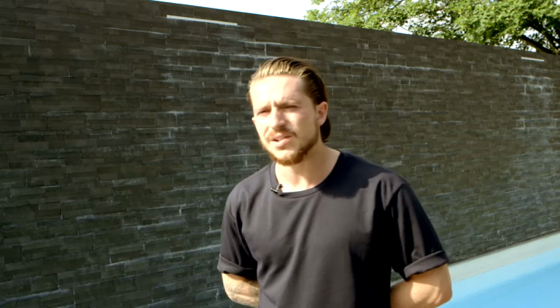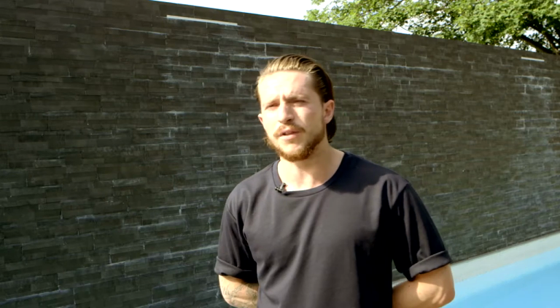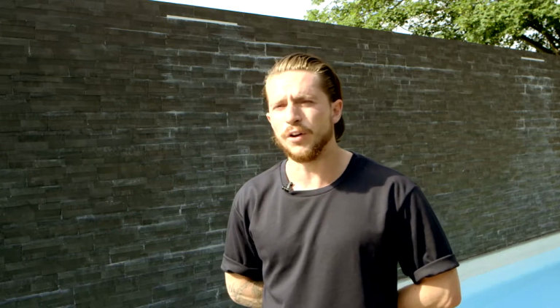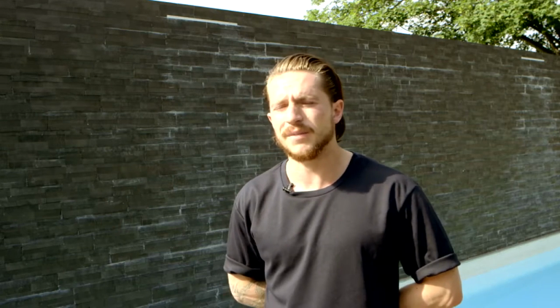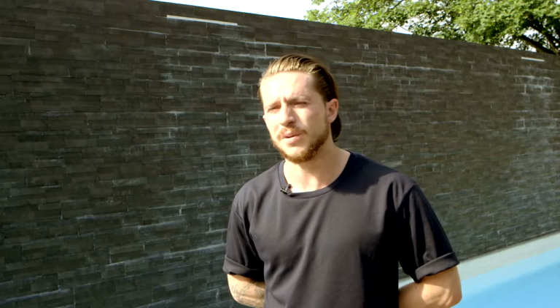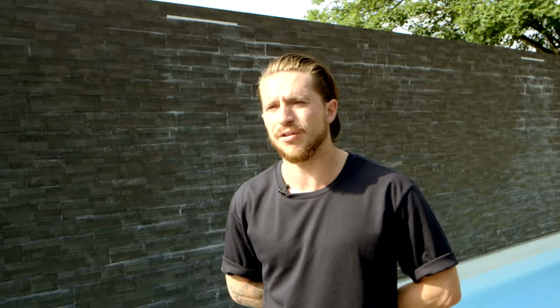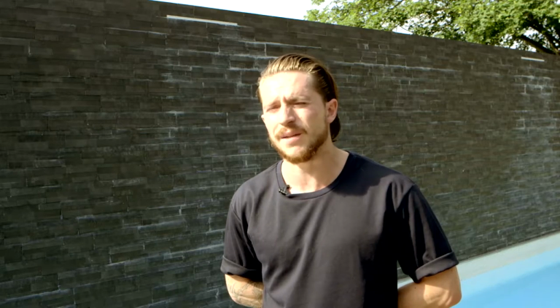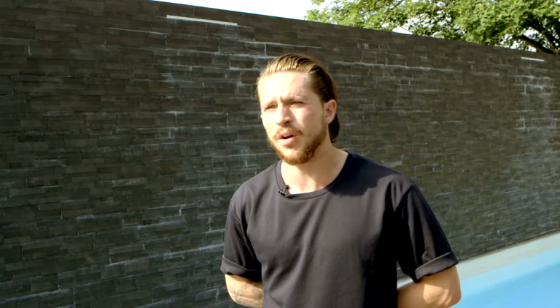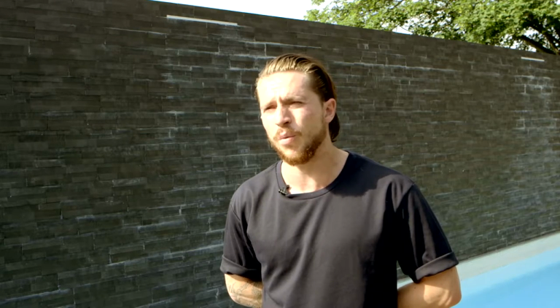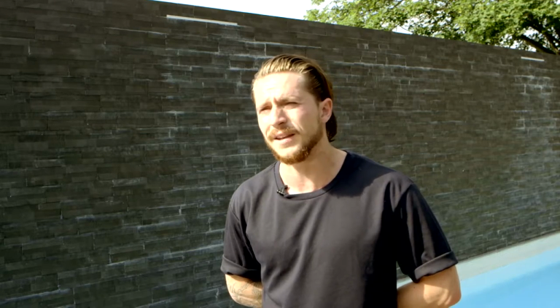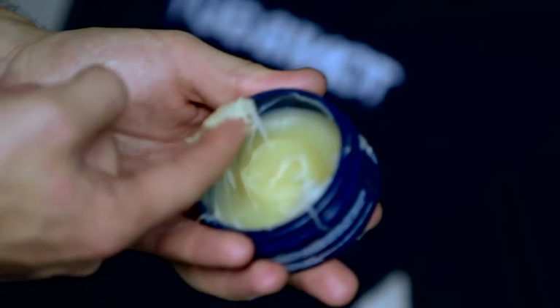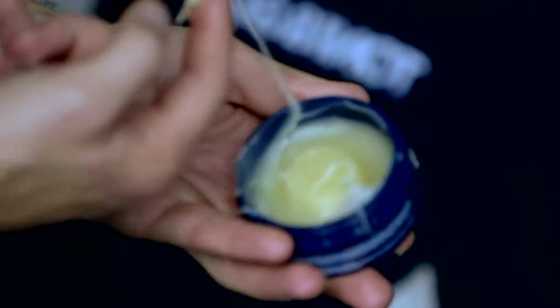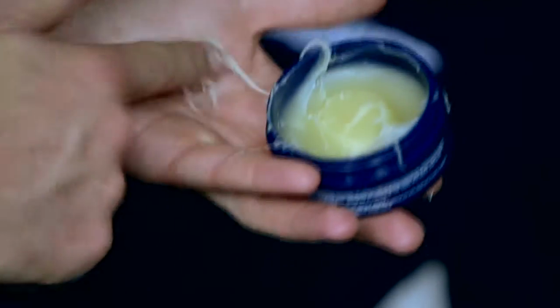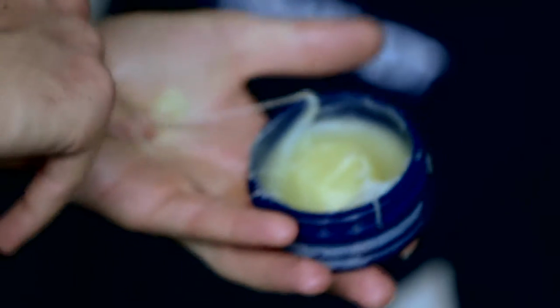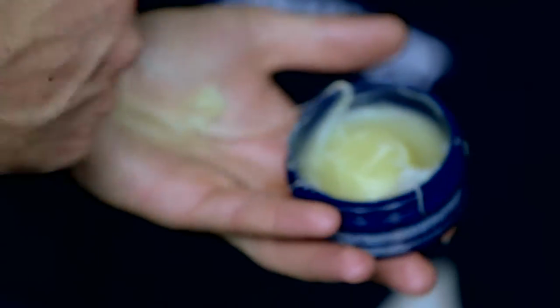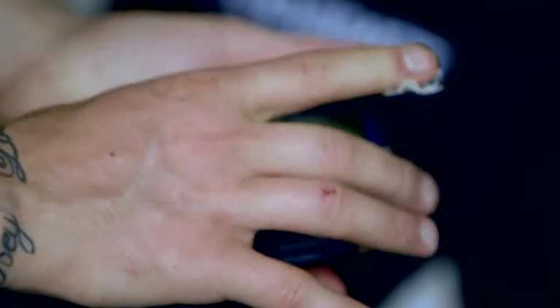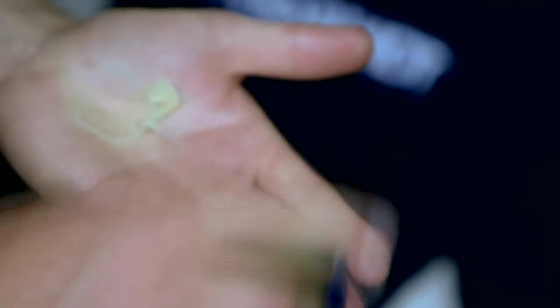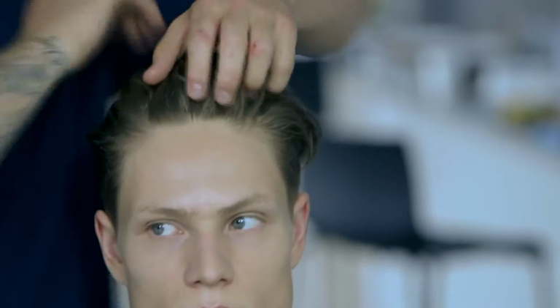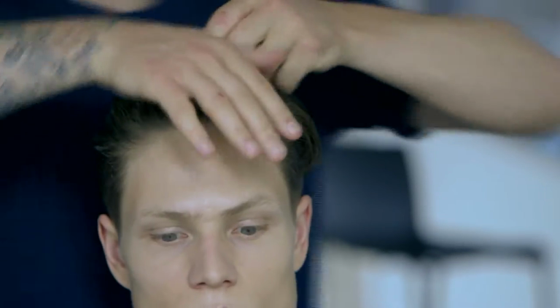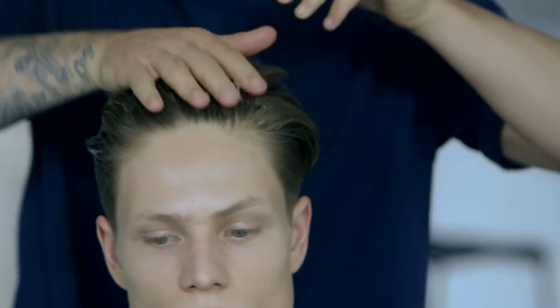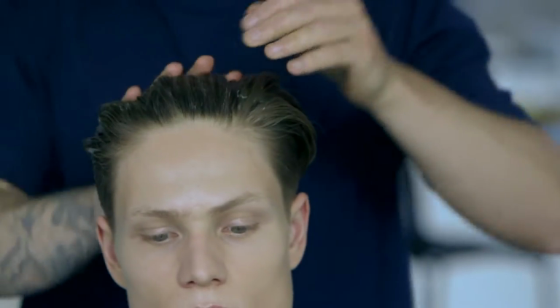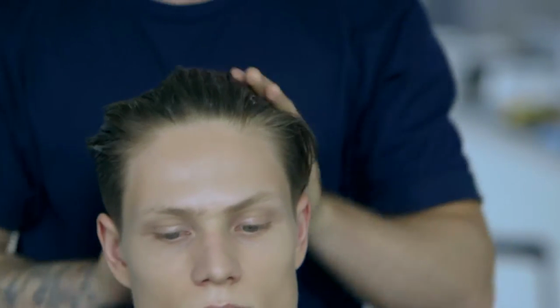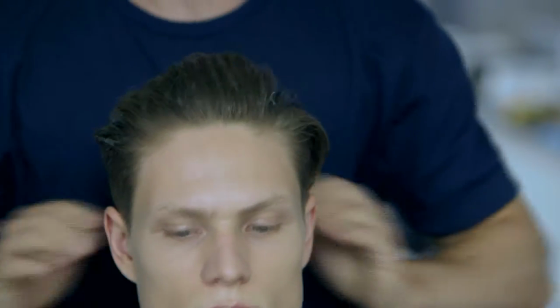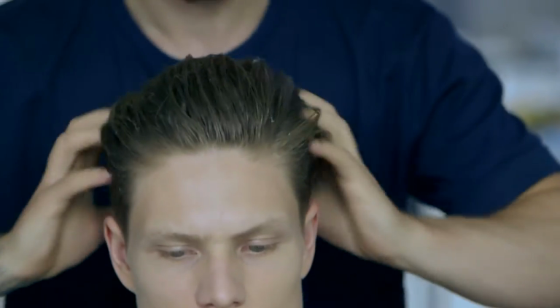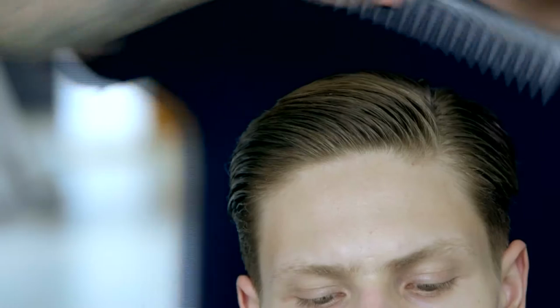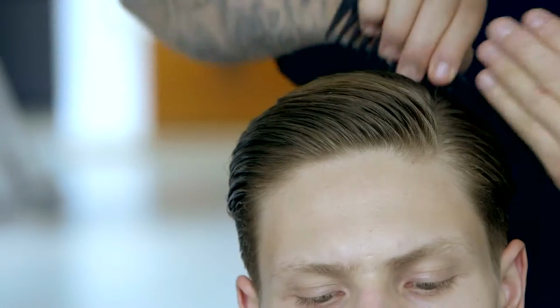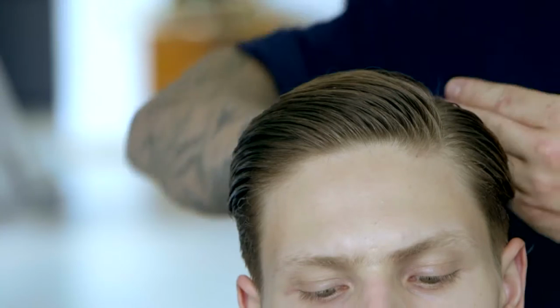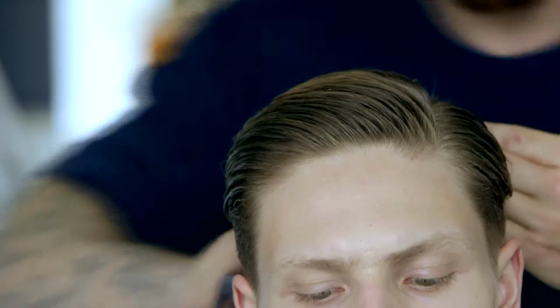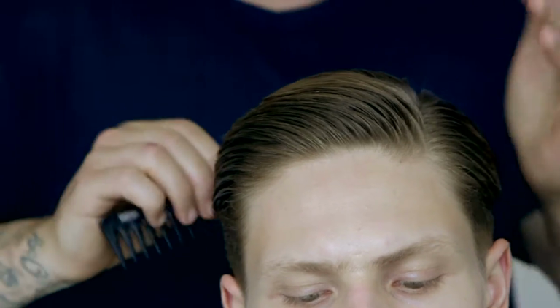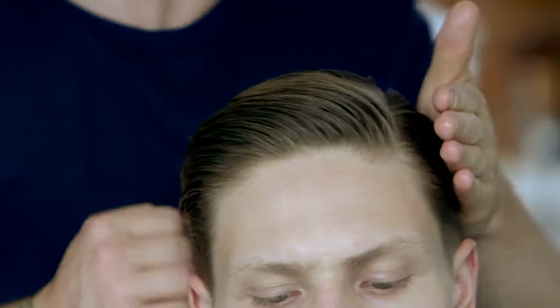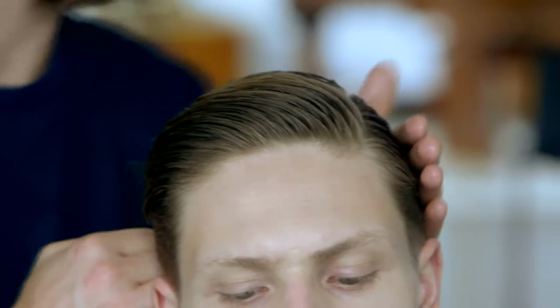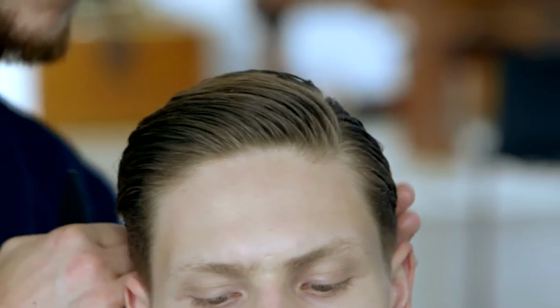For the fourth look we wanted to create something with a lot more of a wetter finish. Using the new Label Men Max wax, we placed it into the hair to sculpt into a shape with a little bit of a parting, using our backwash comb to give comb marks which adds that bit more detail.